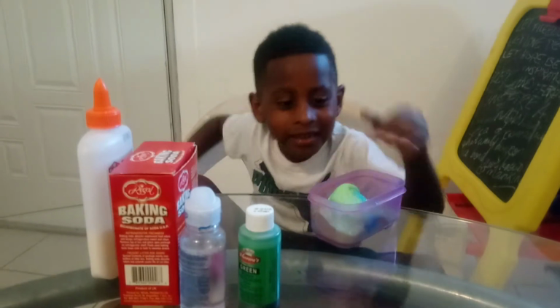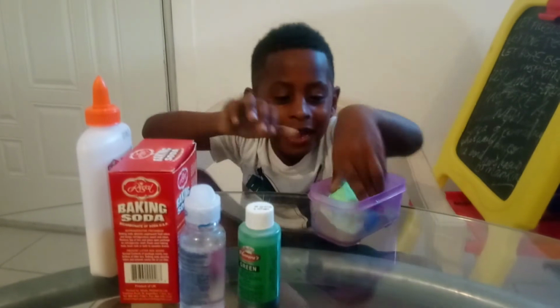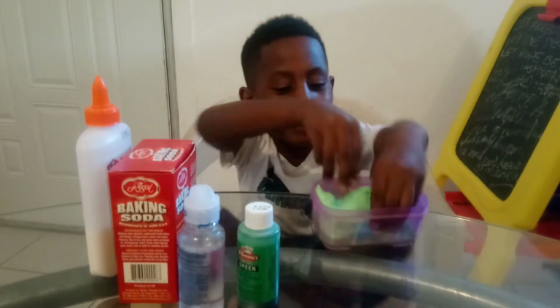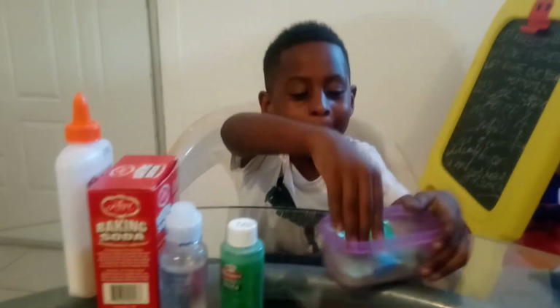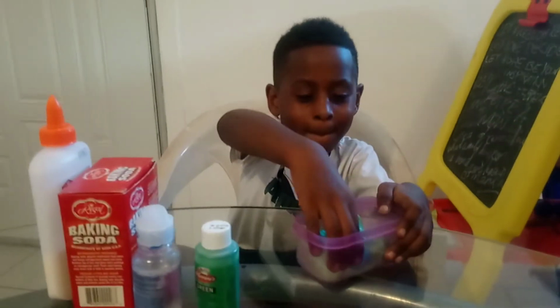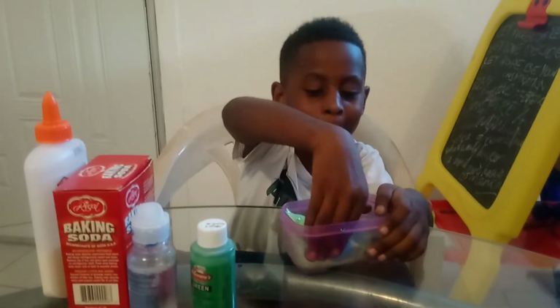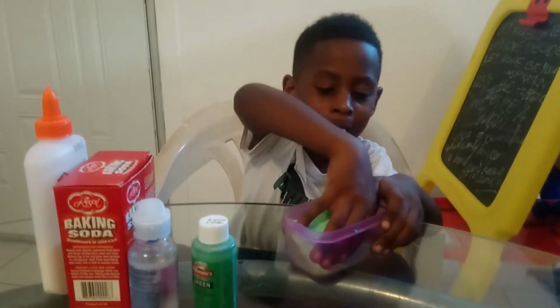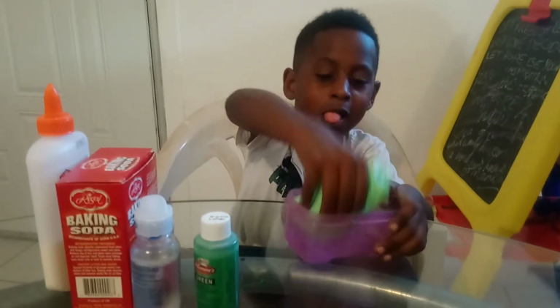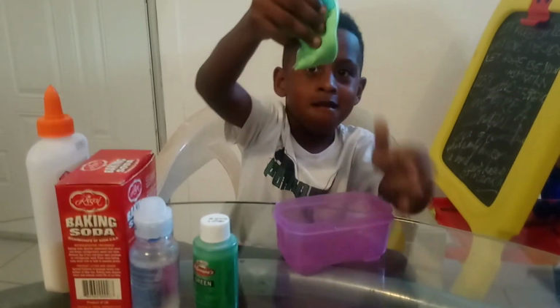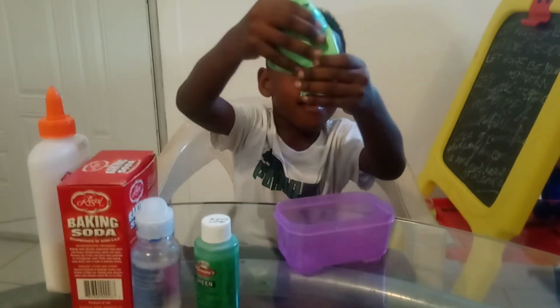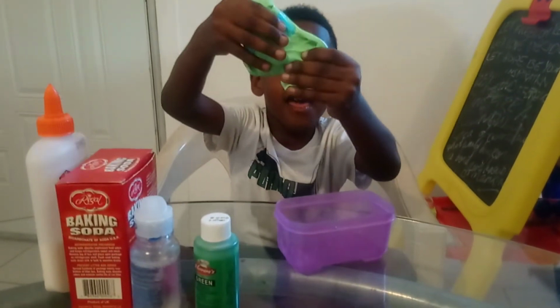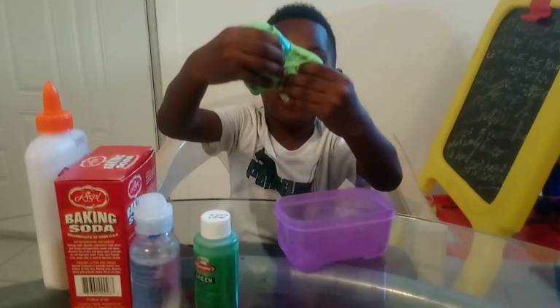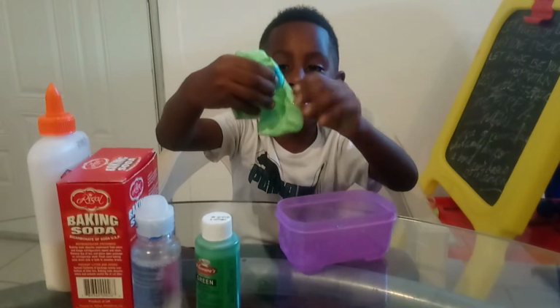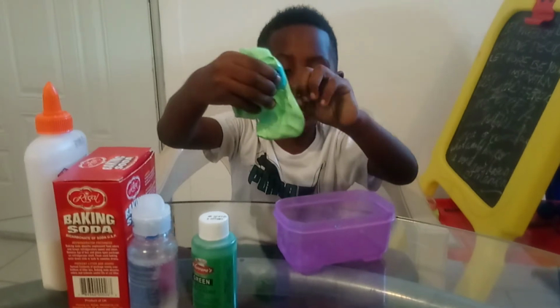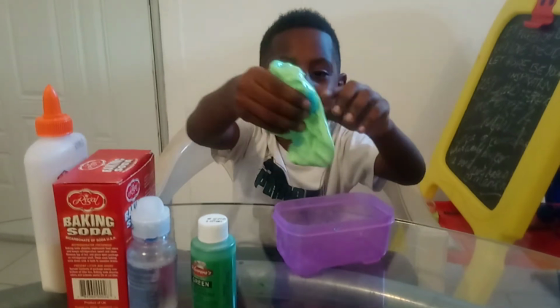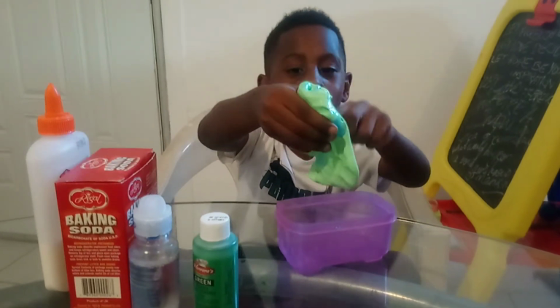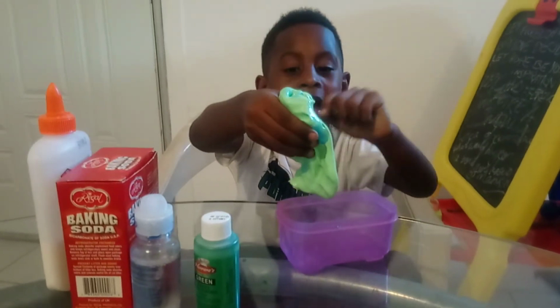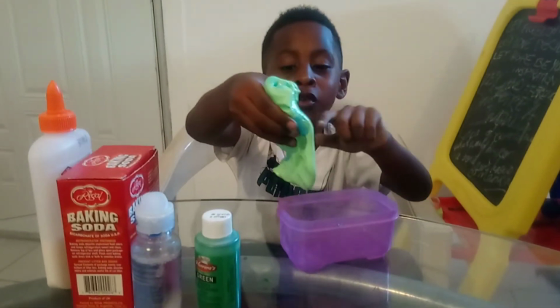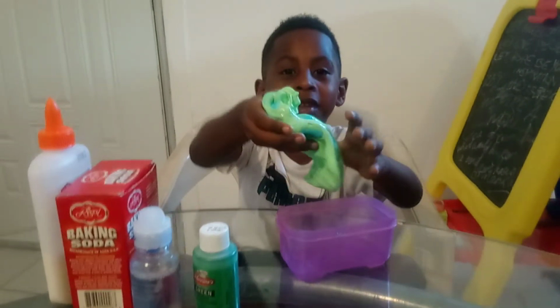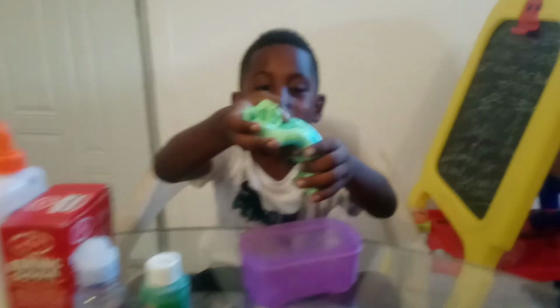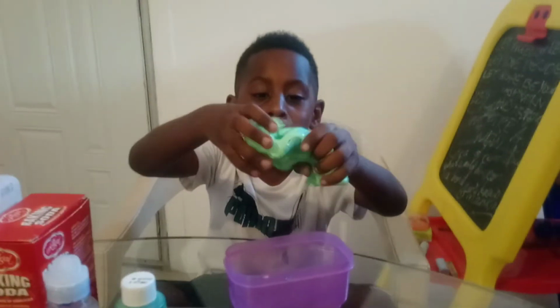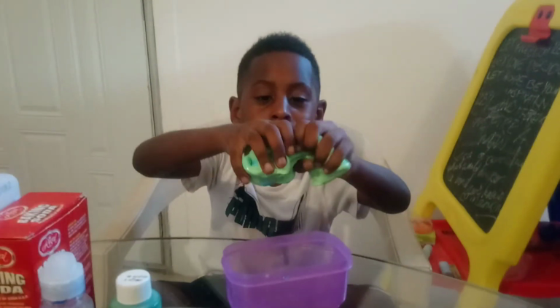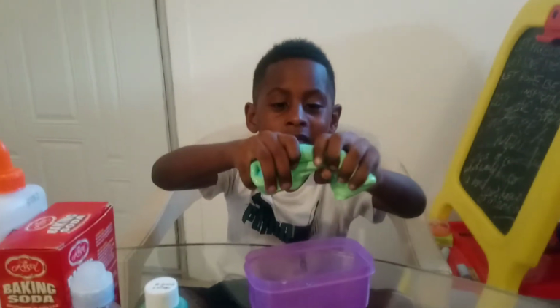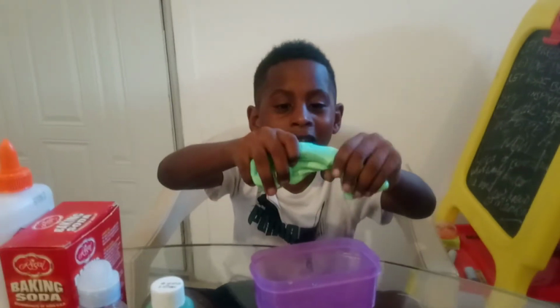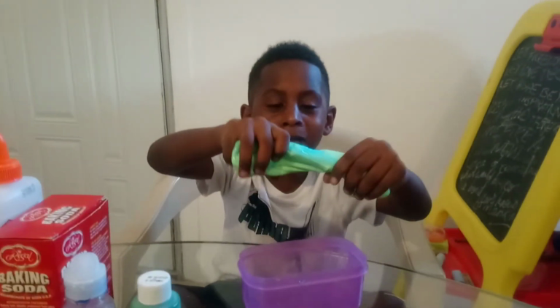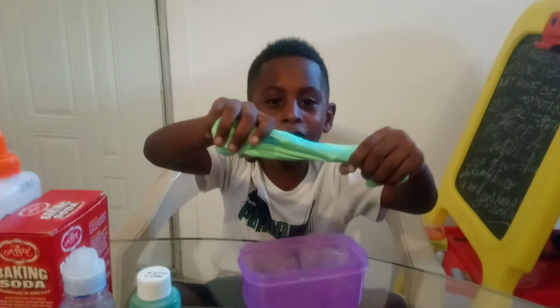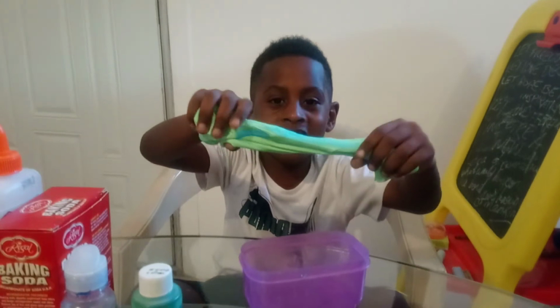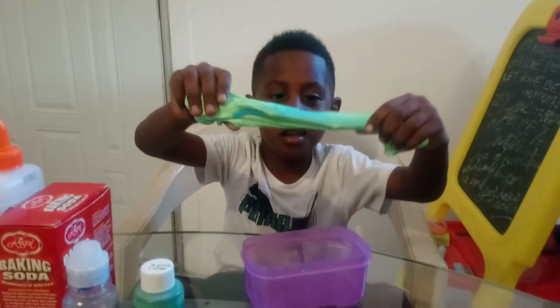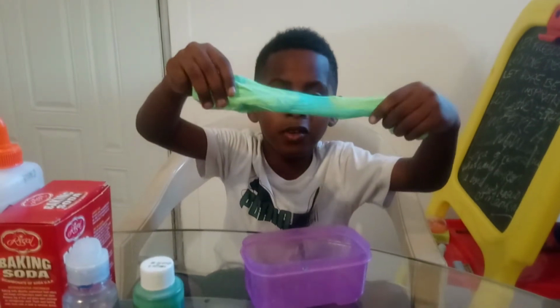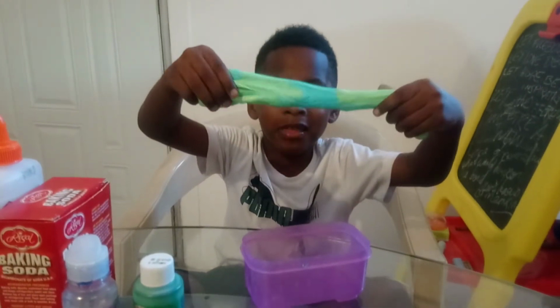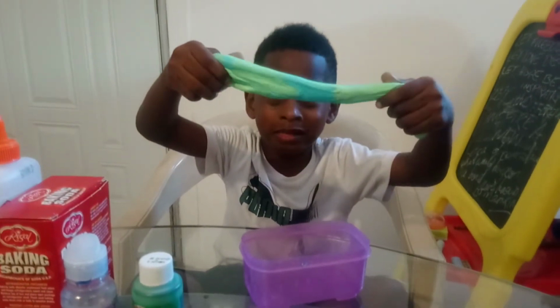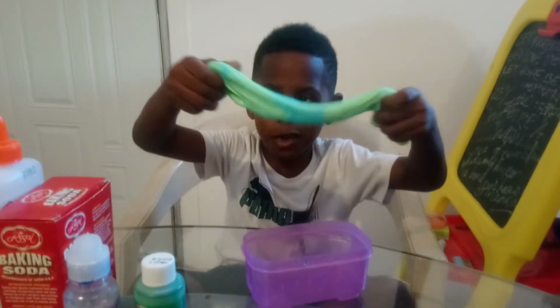And look at the slime. Yeah, it used to be just green and blue, but the blue got stuck up to the green. But okay, it's still dry though.